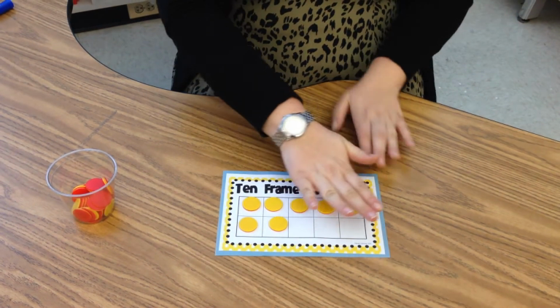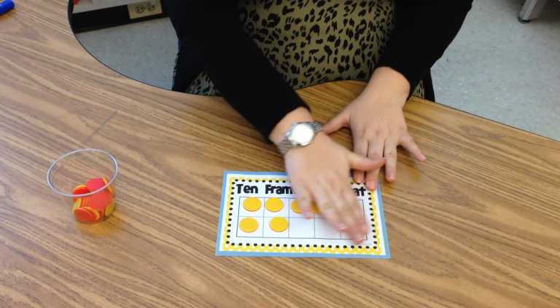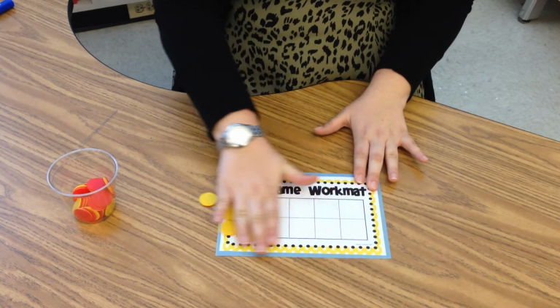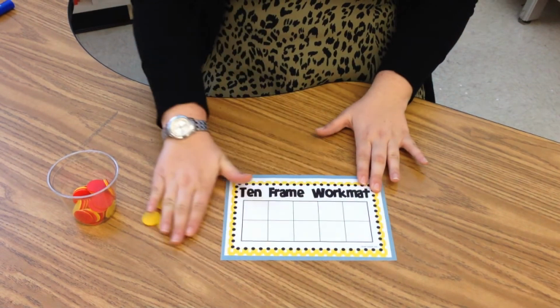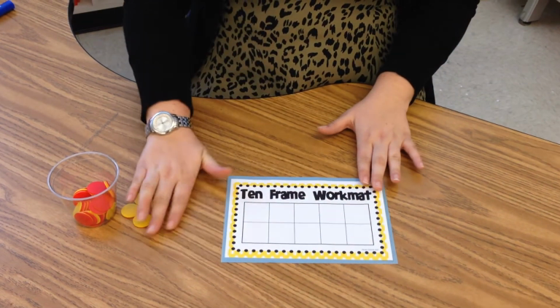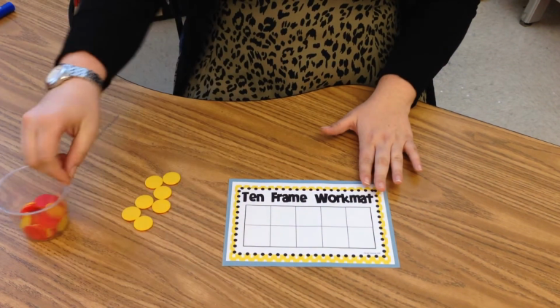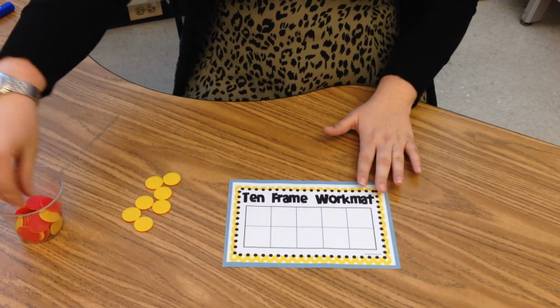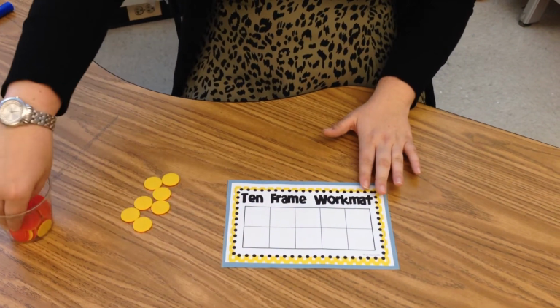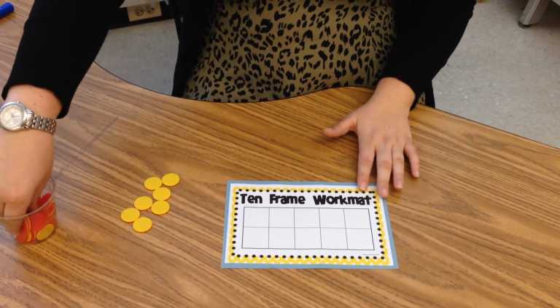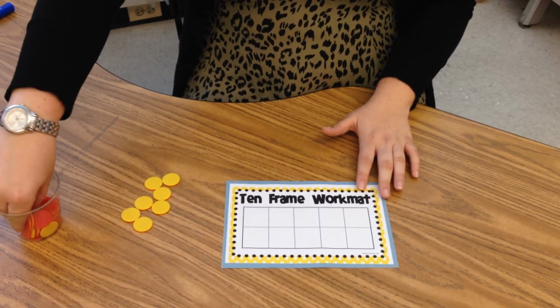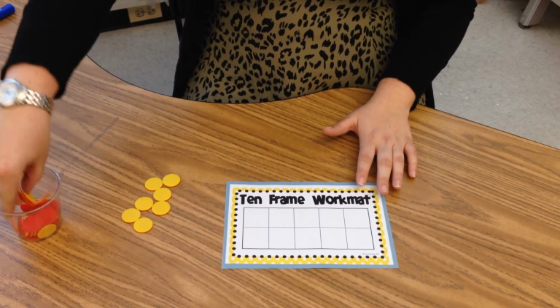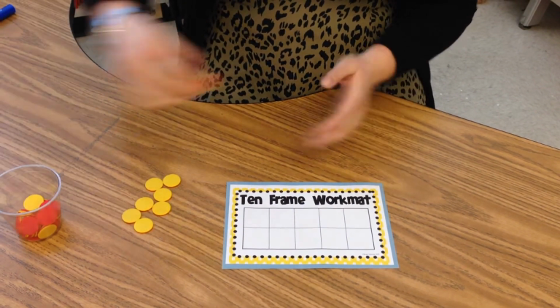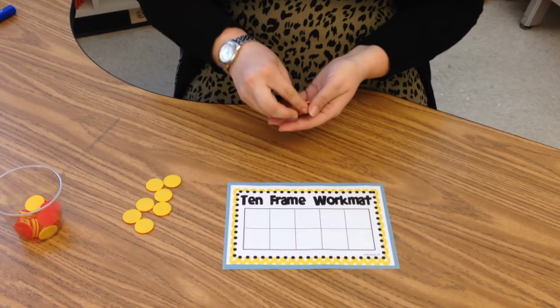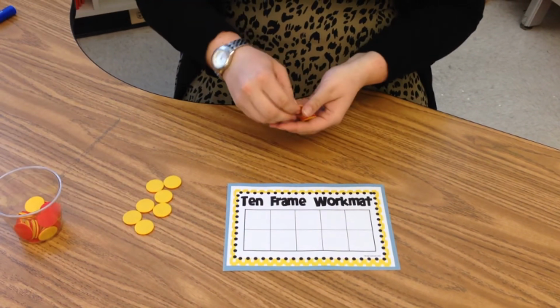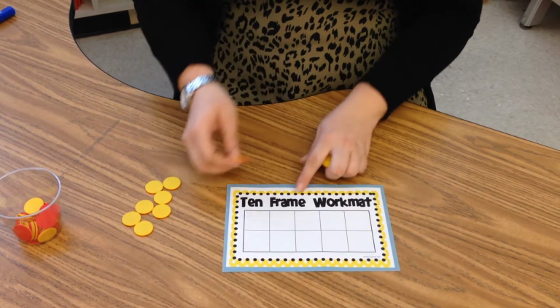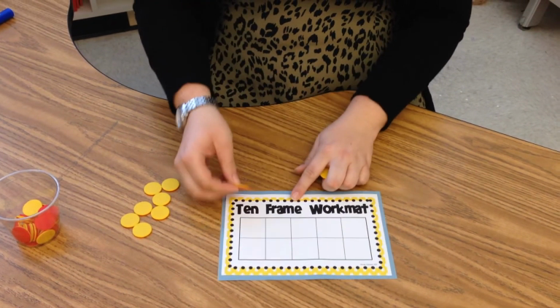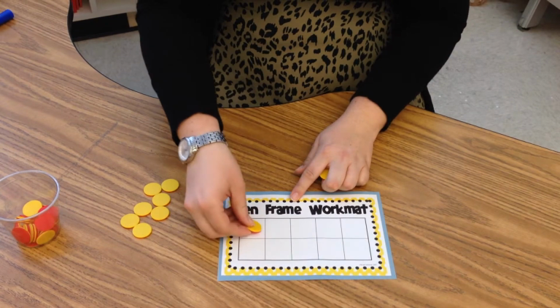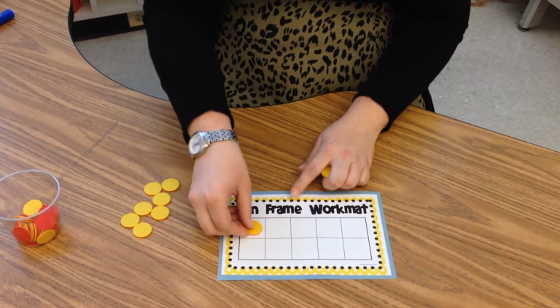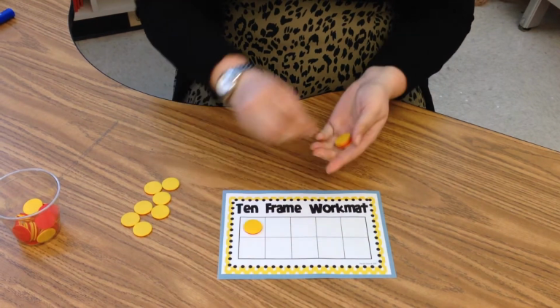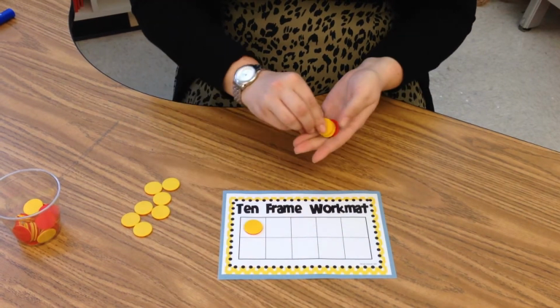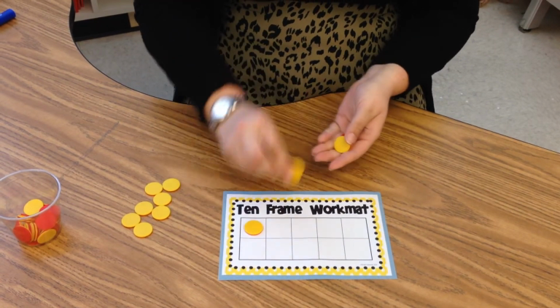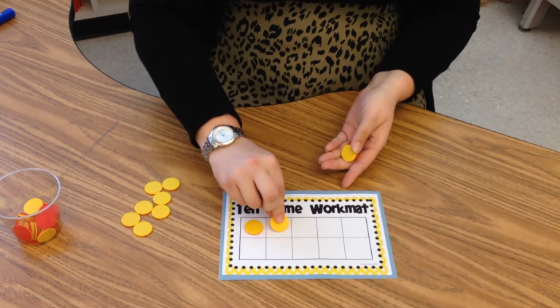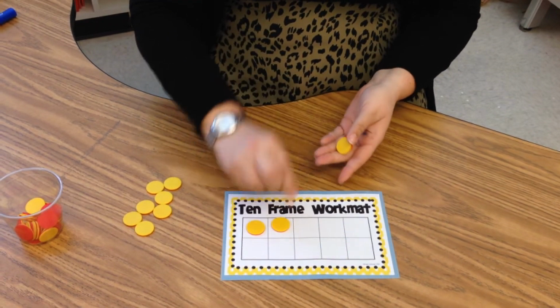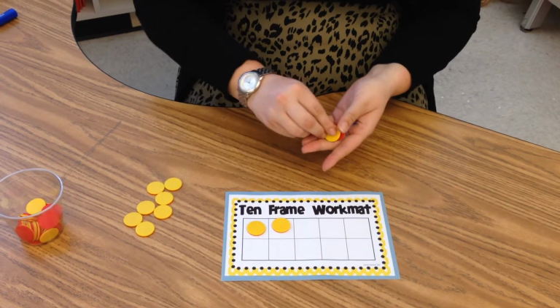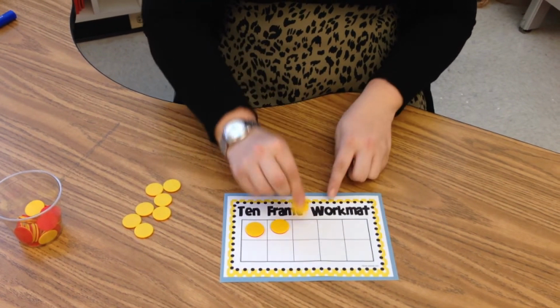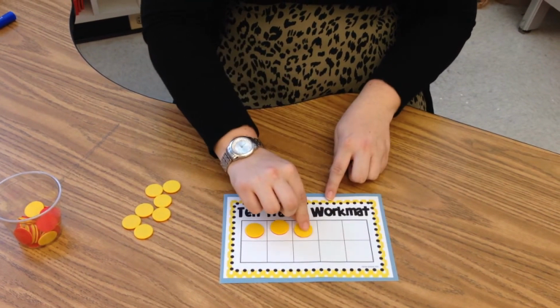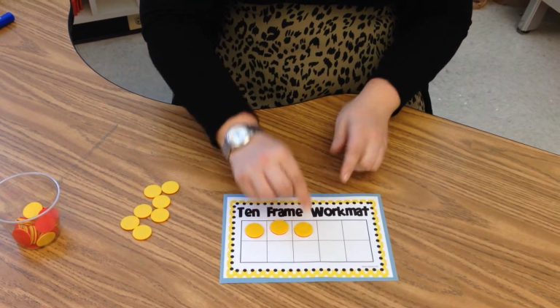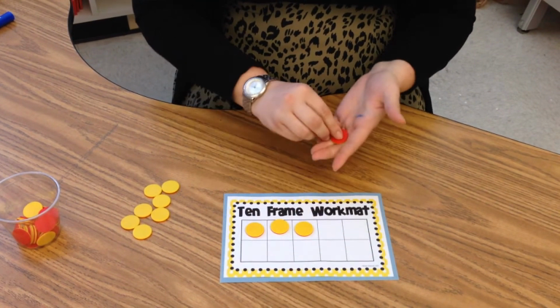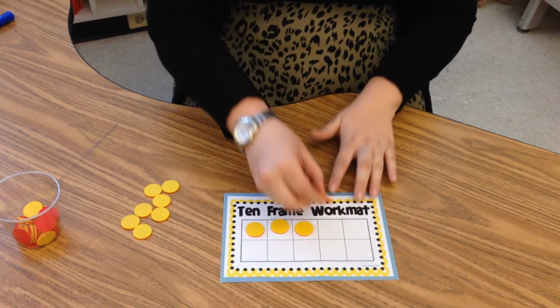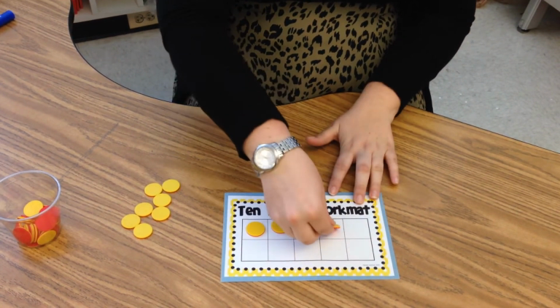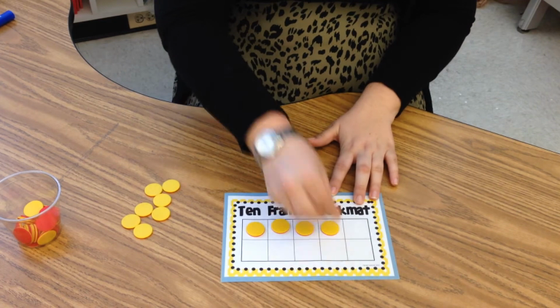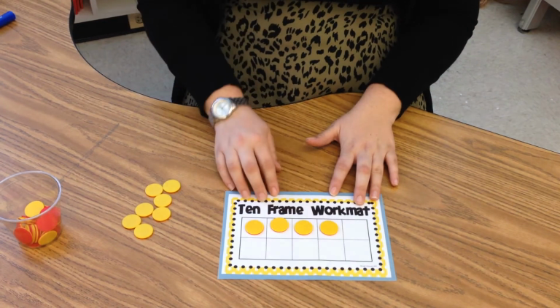Now I'll show you how to make the number 4. Start in the top corner. 1, 2, 3, and 4.